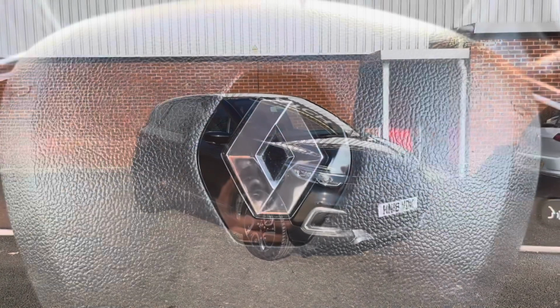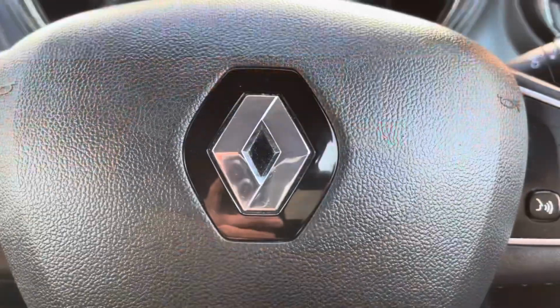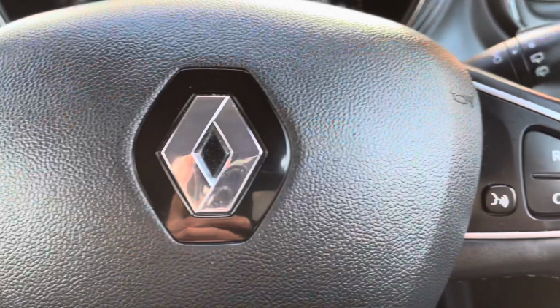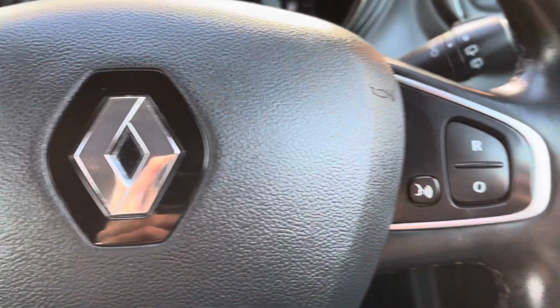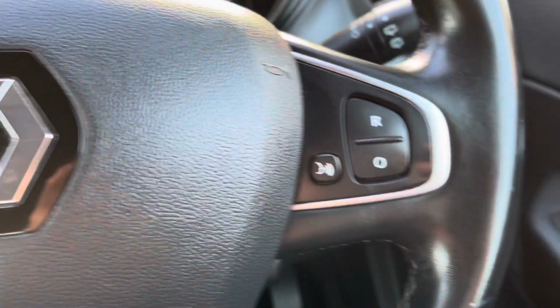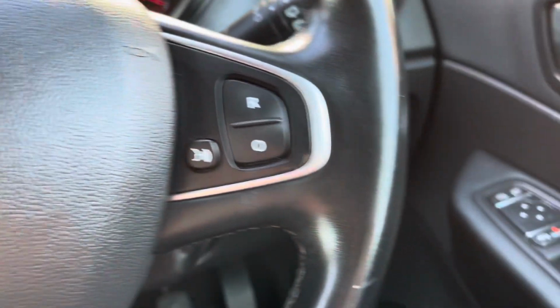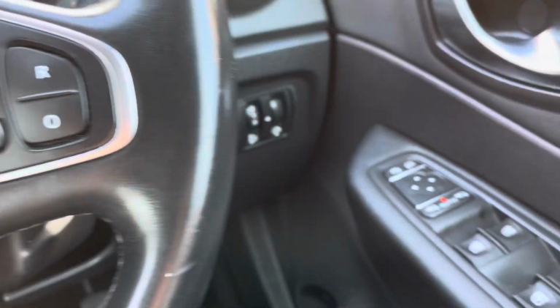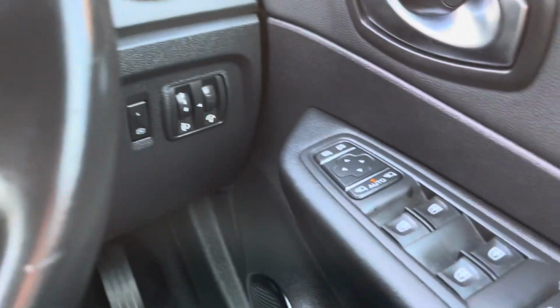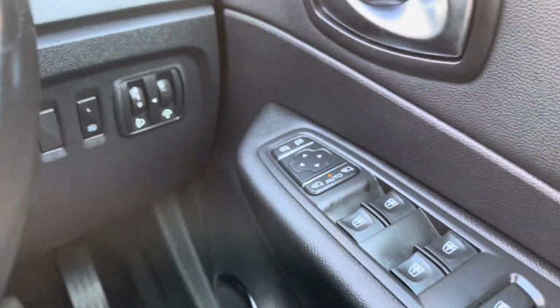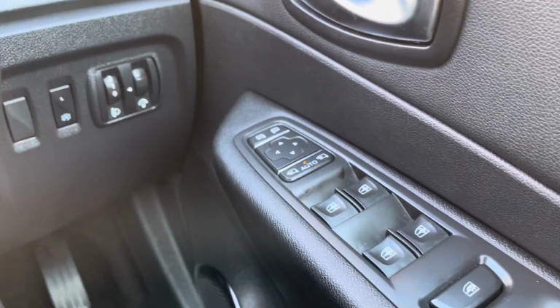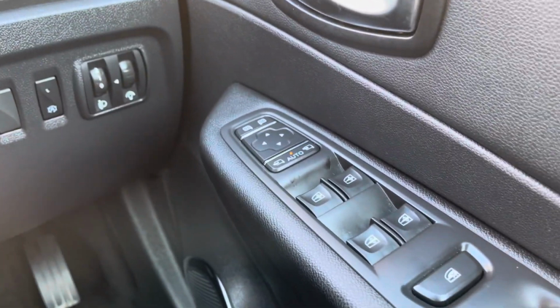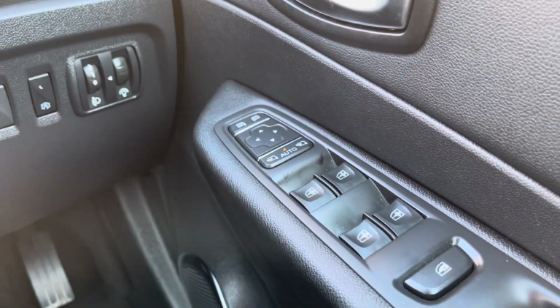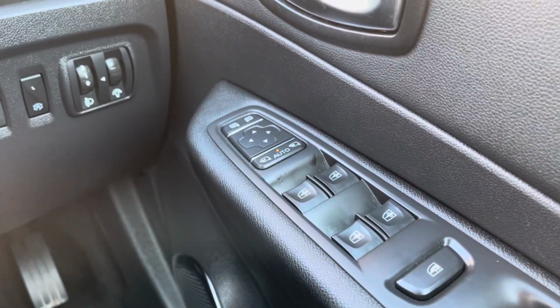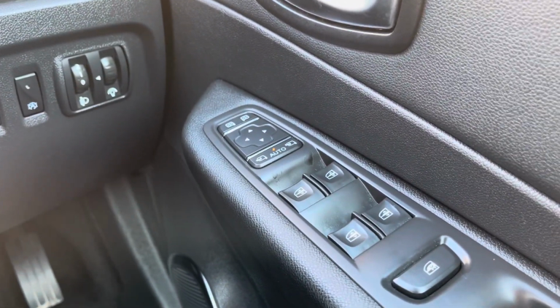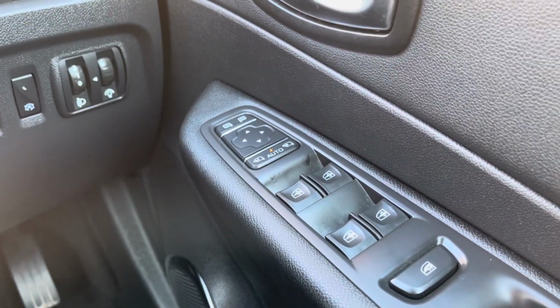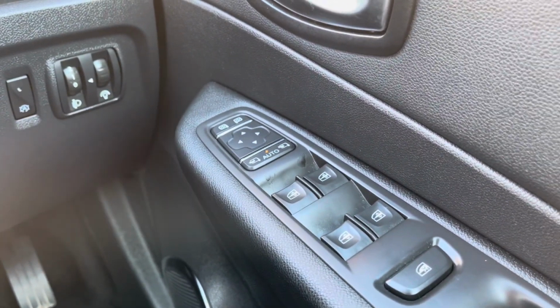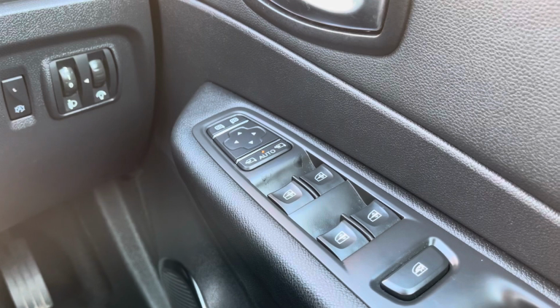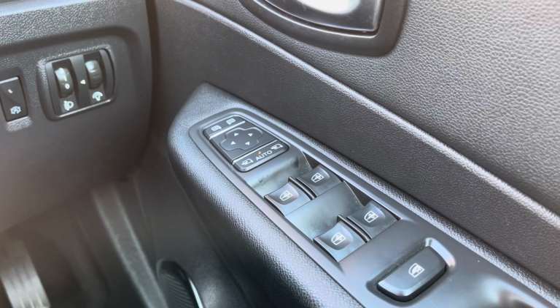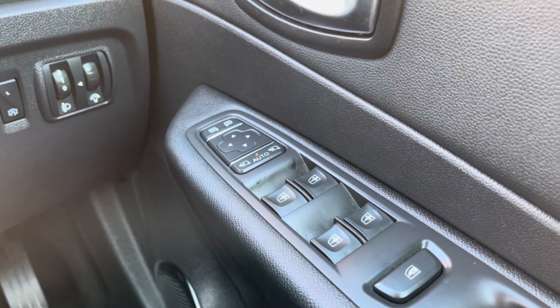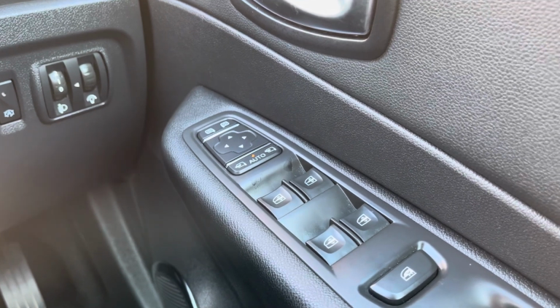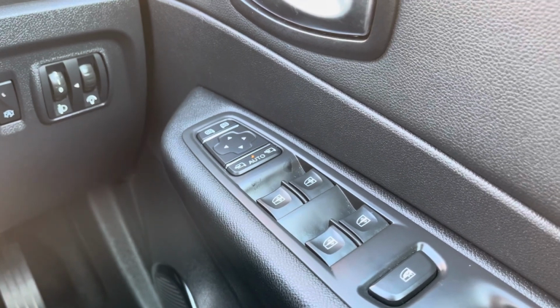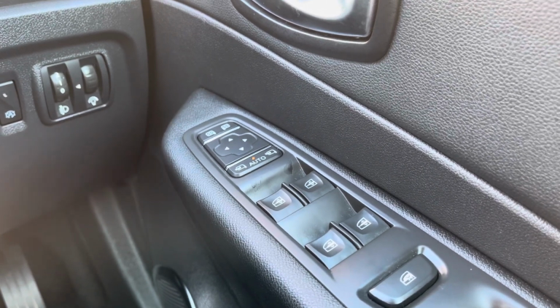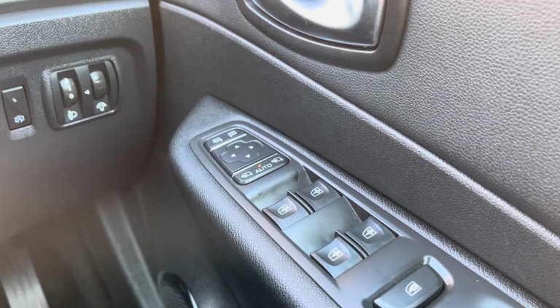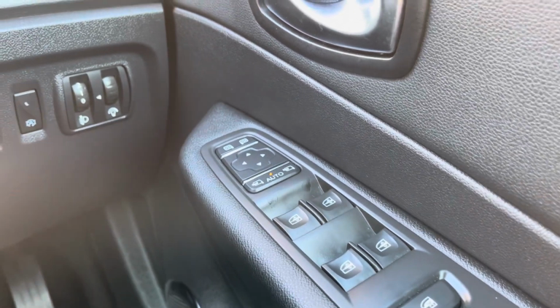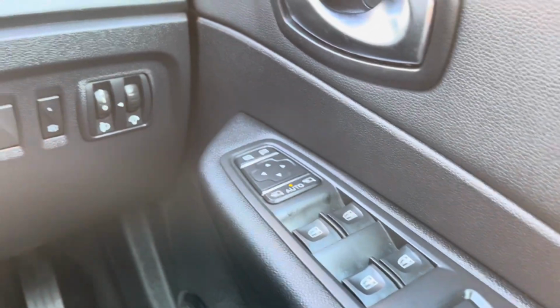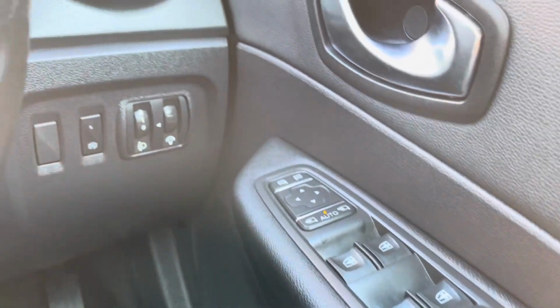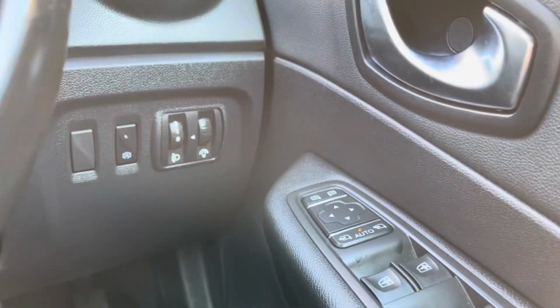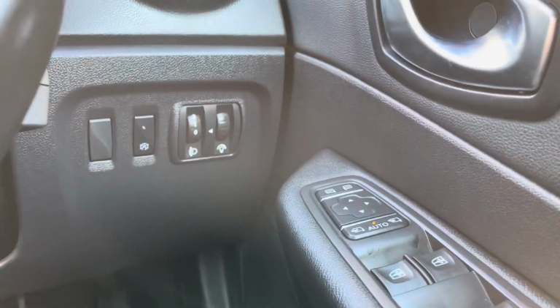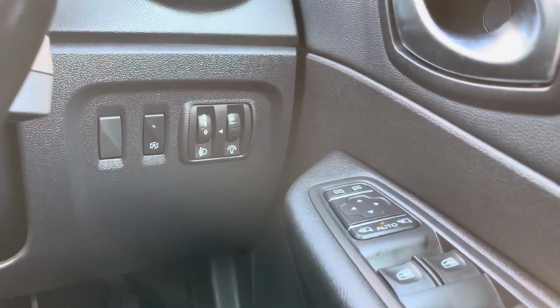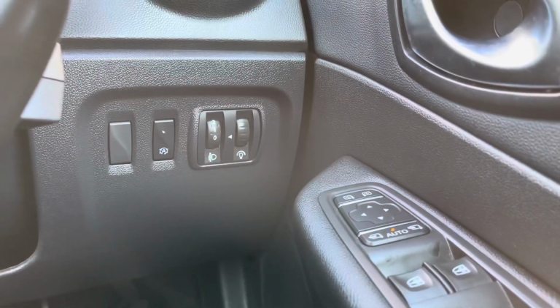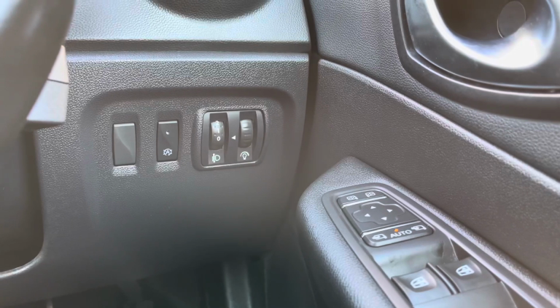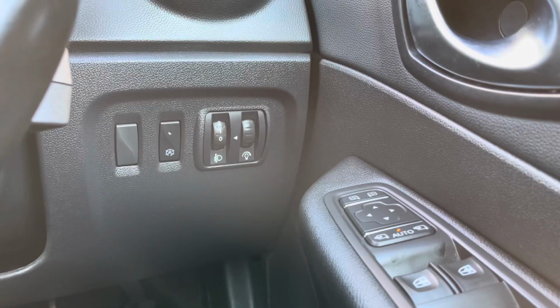Taking a look to your right side, you will see your four automatic windows as well as your electronically adjusted wing mirrors. They do also come with the folding function, making it a lot easier if you do live on a tight narrow street.